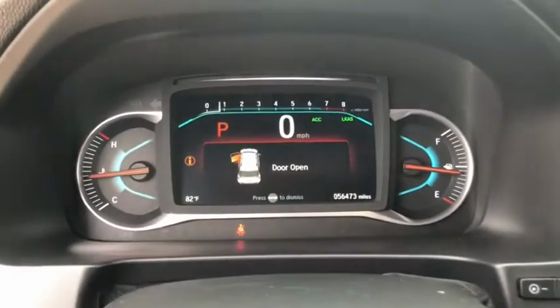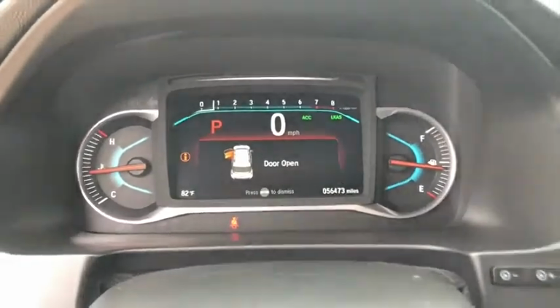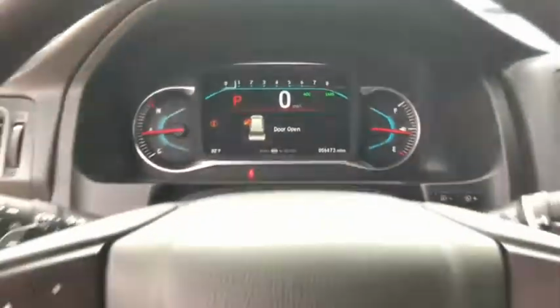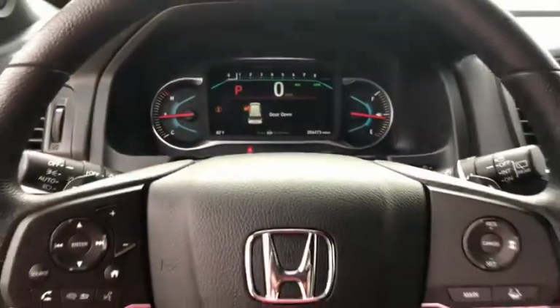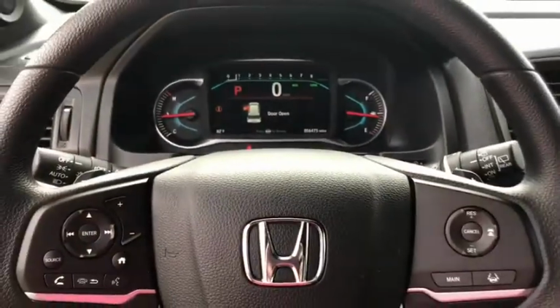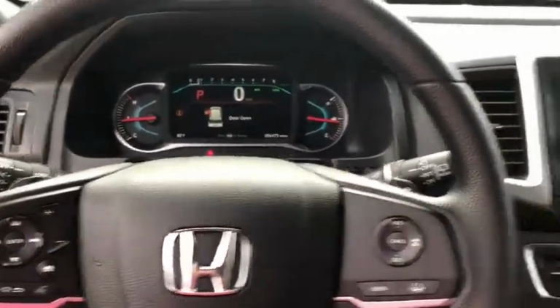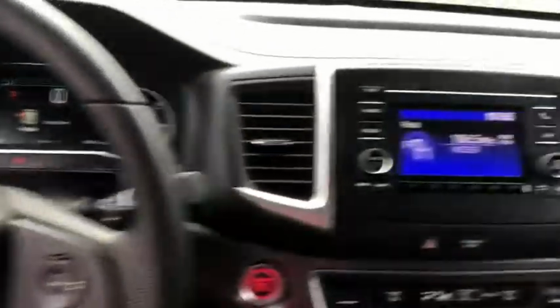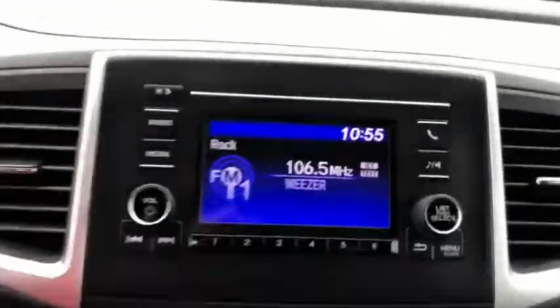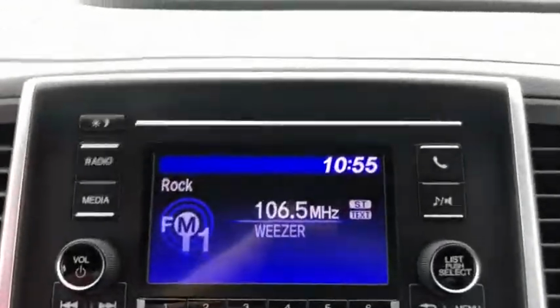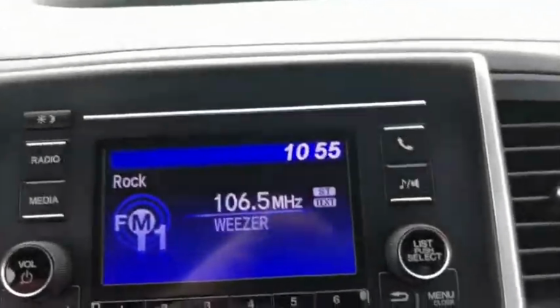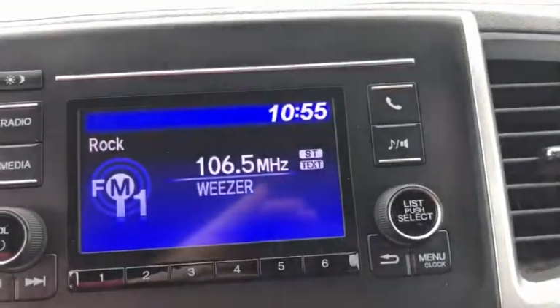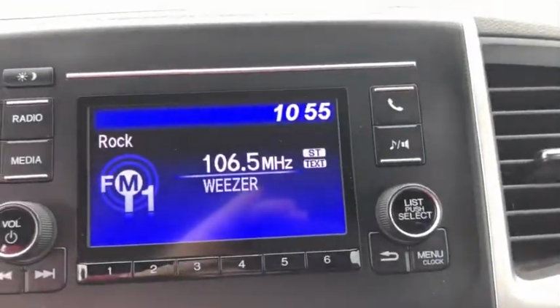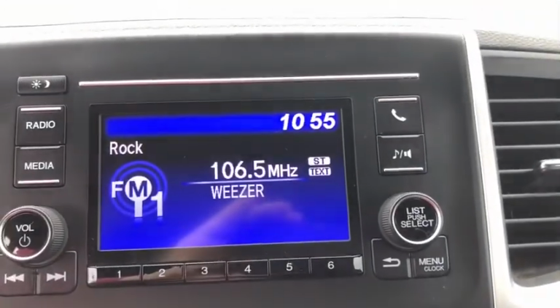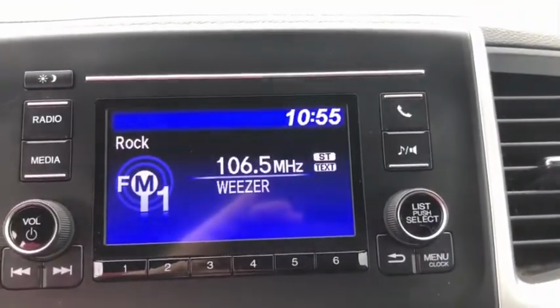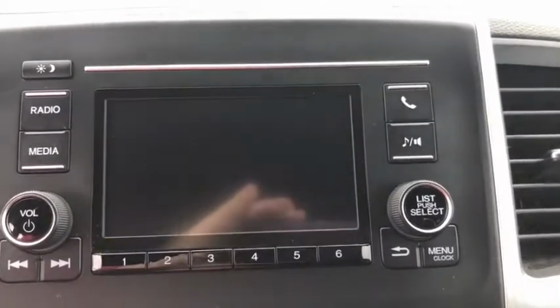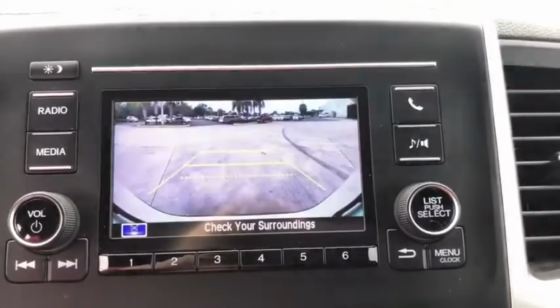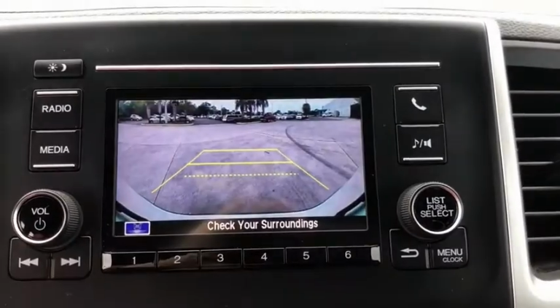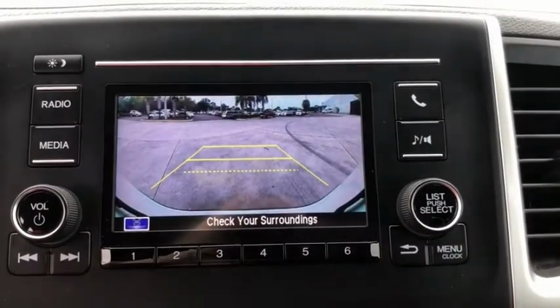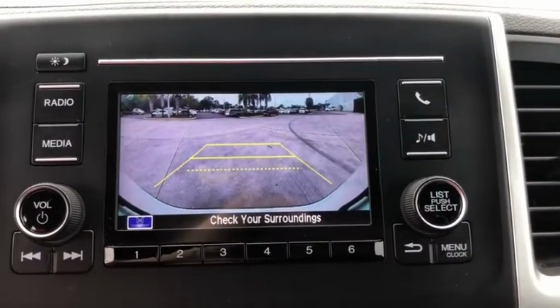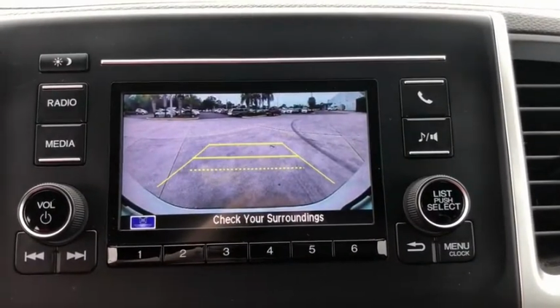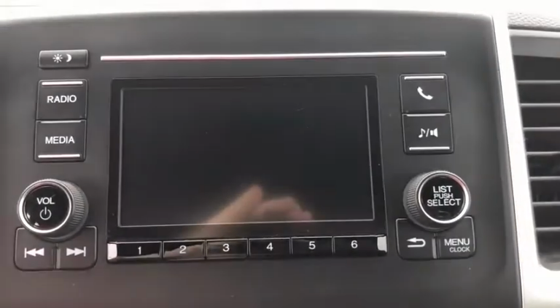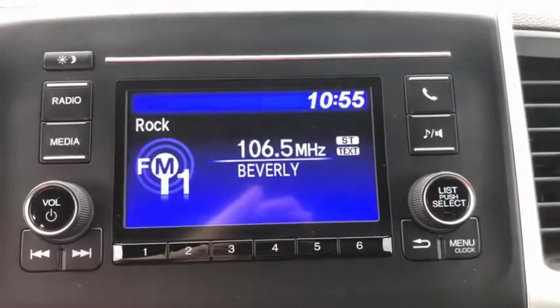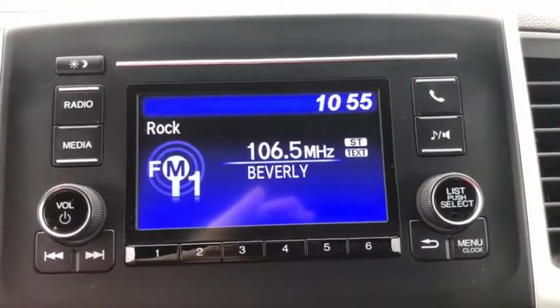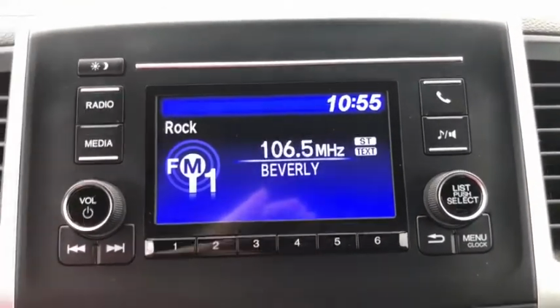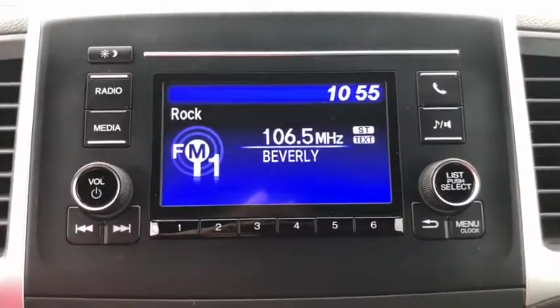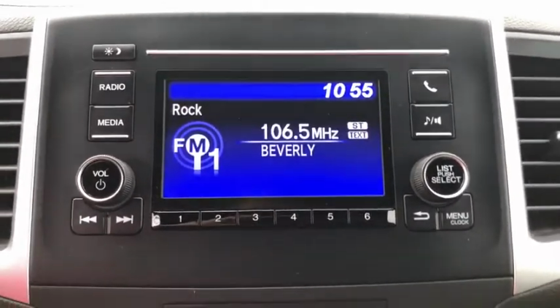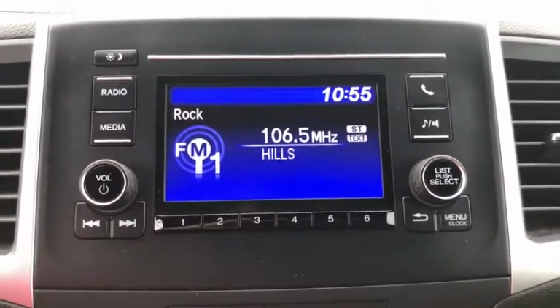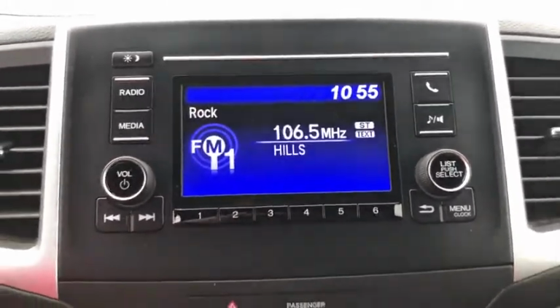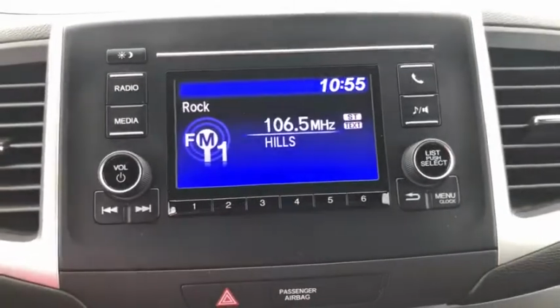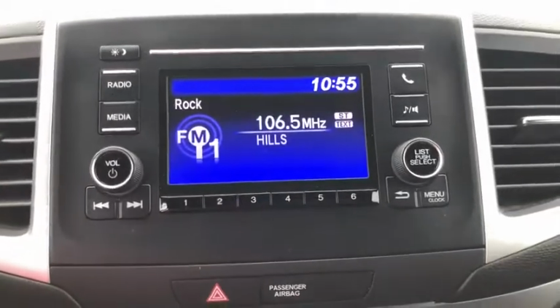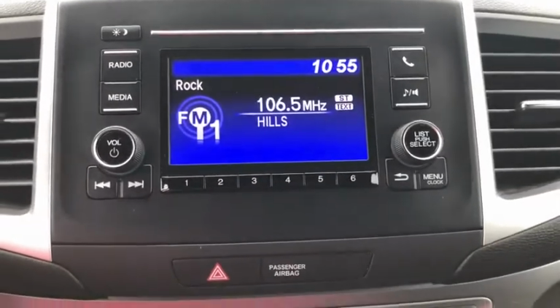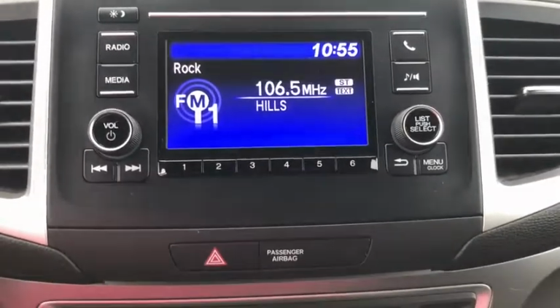Tachometer, overhead console, remote keyless entry, brake assist, panic alarm, rear window wiper, cloth seat trim, driver vanity mirror, front reading lamps. Come take a test drive today.